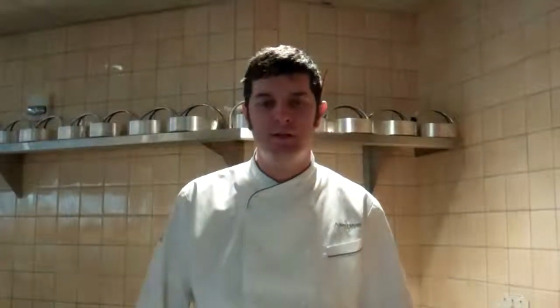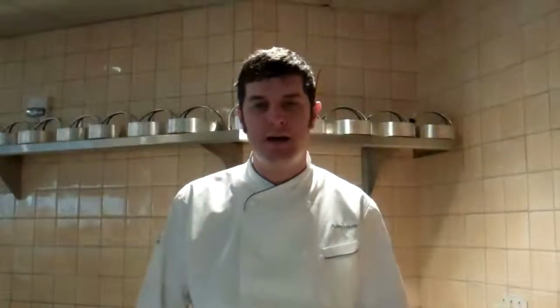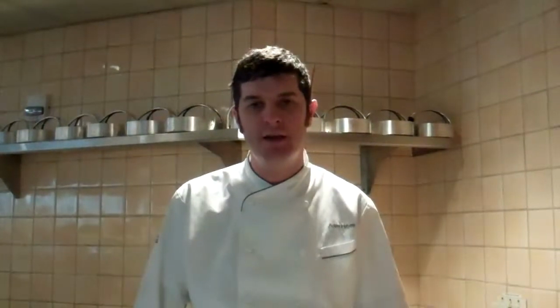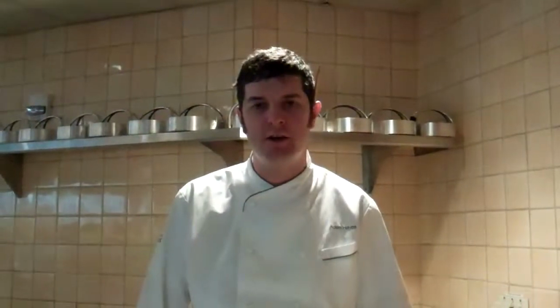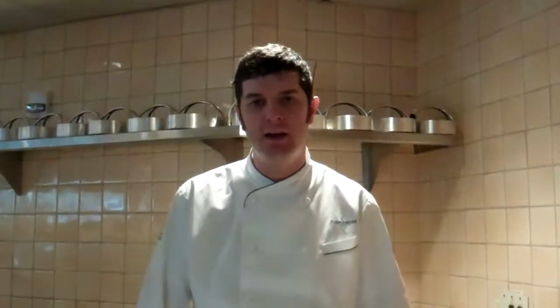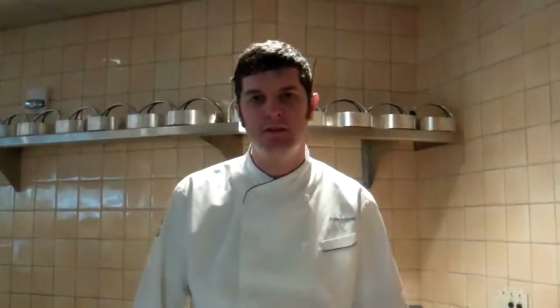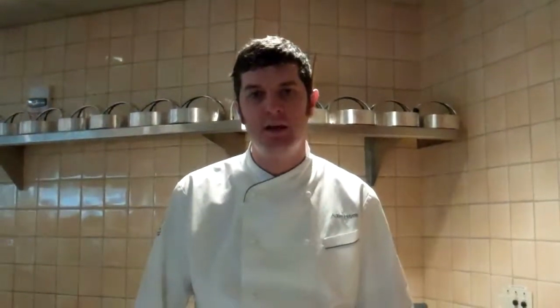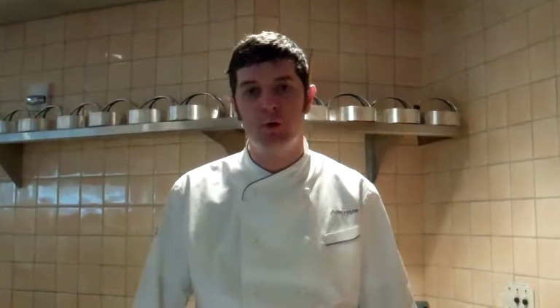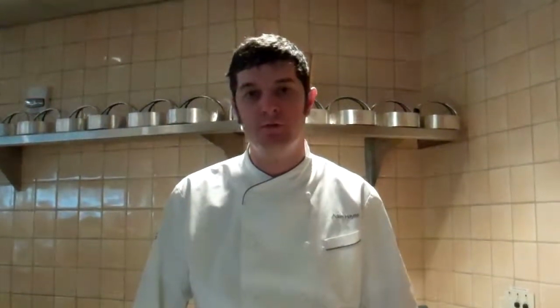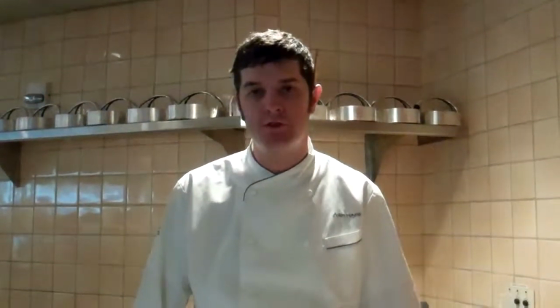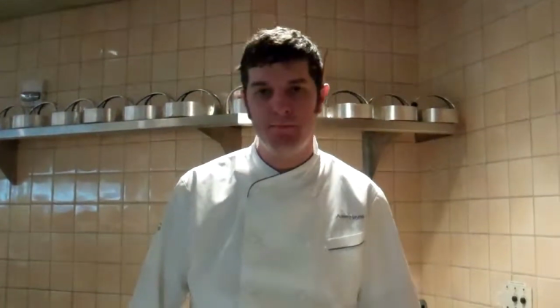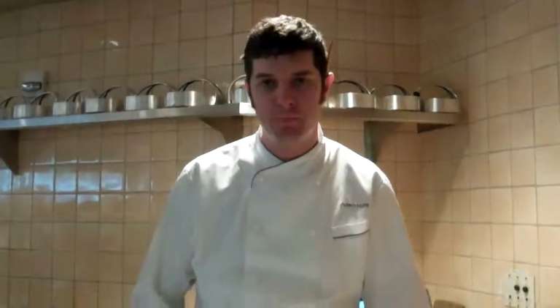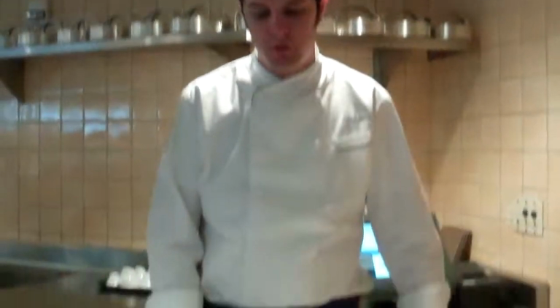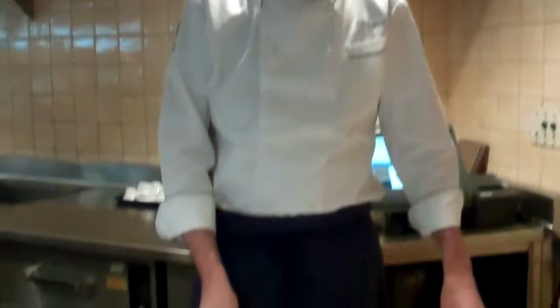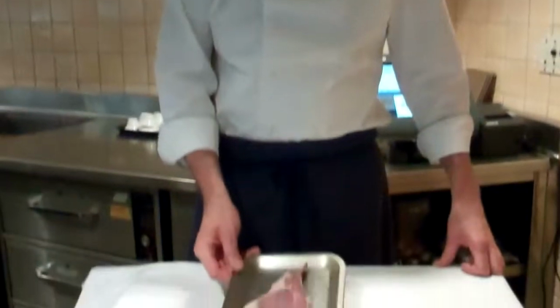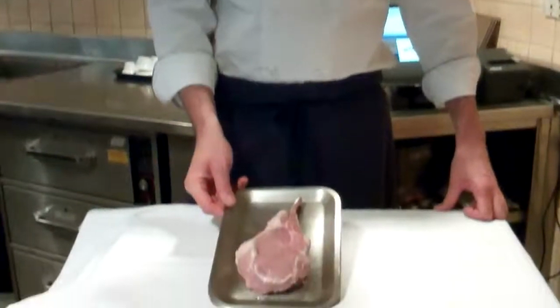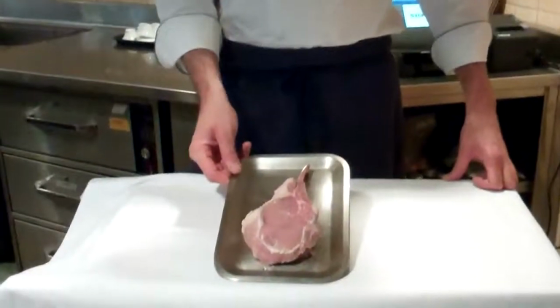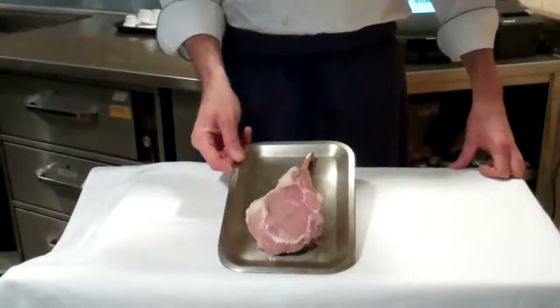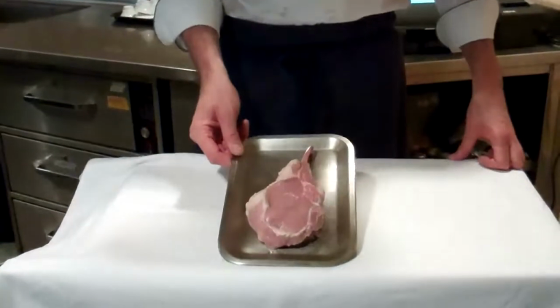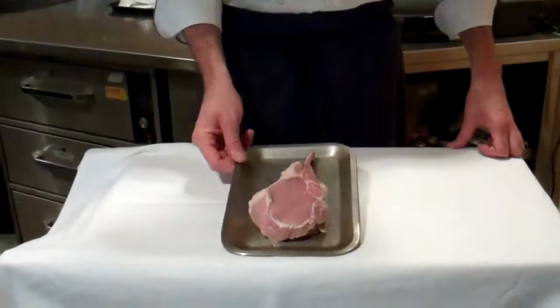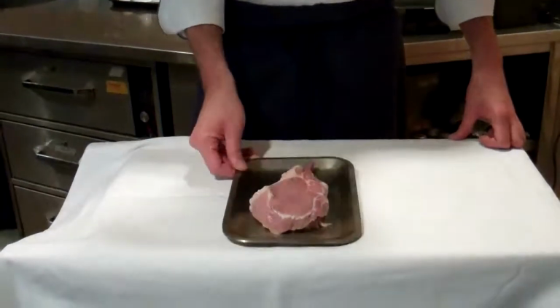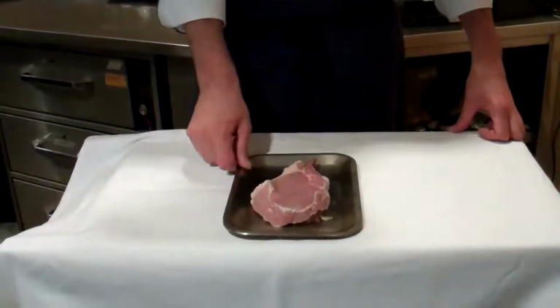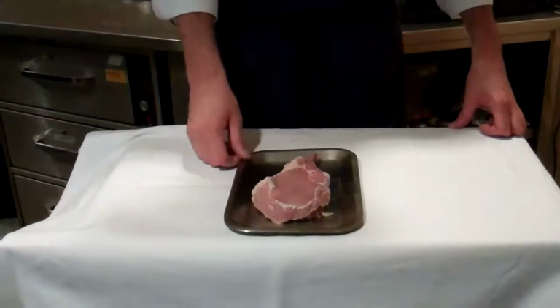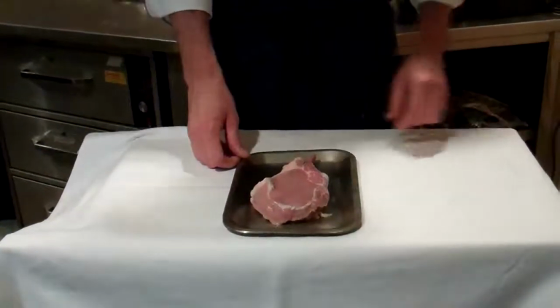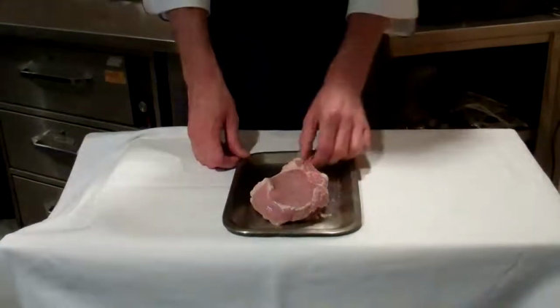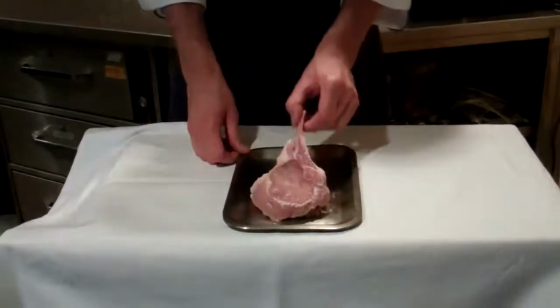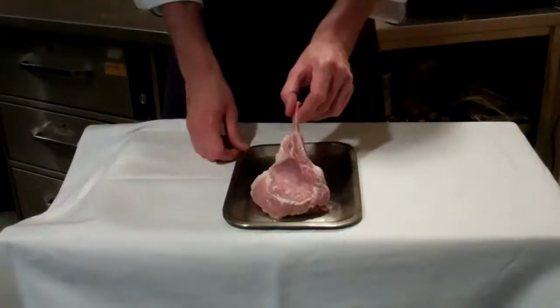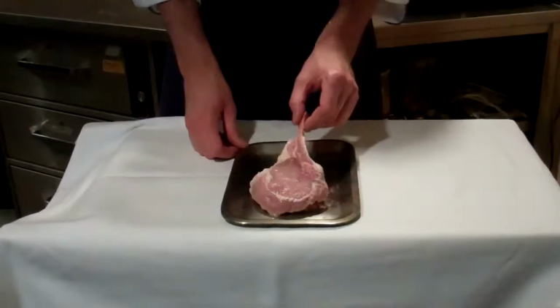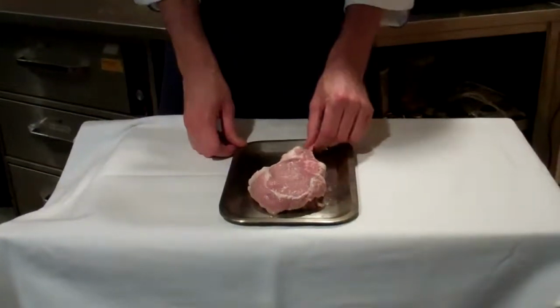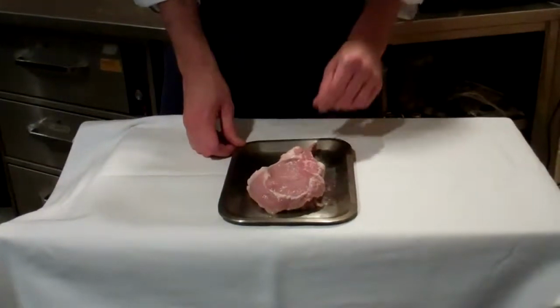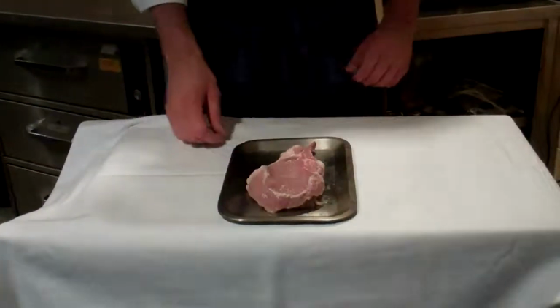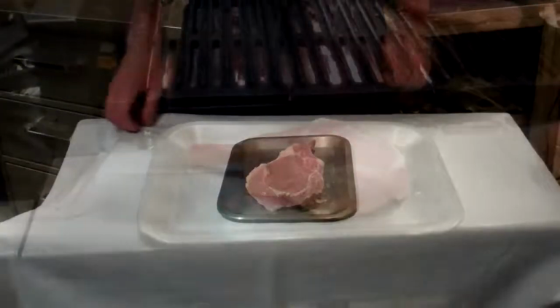This is Adam Hayes at Arcadia. Today we're doing the veal chop. We have our 14-ounce bone-in veal chop, with the tip of the bone that's been frenched.